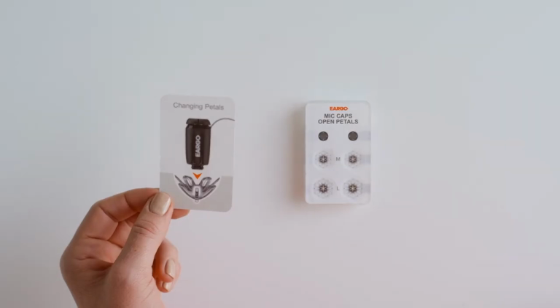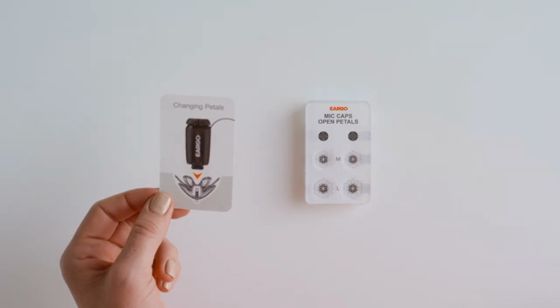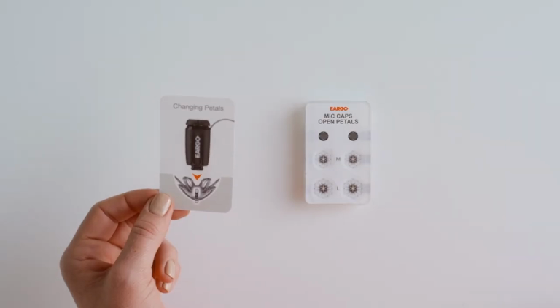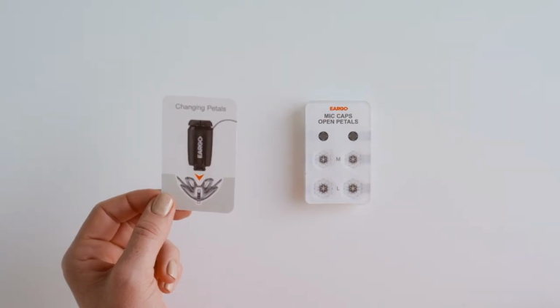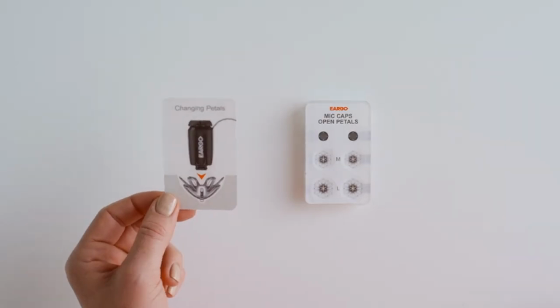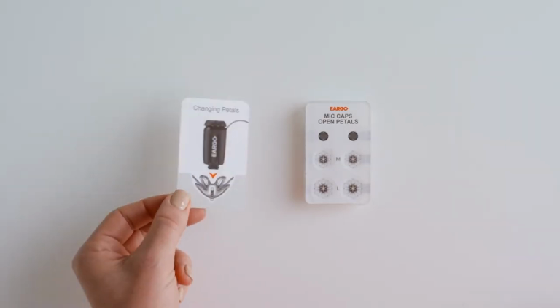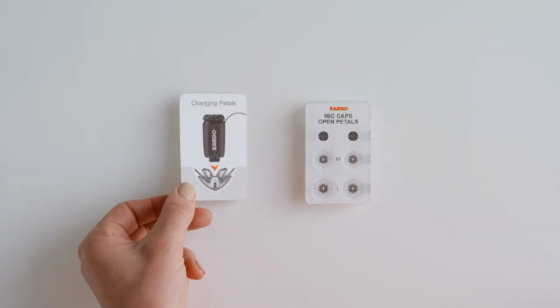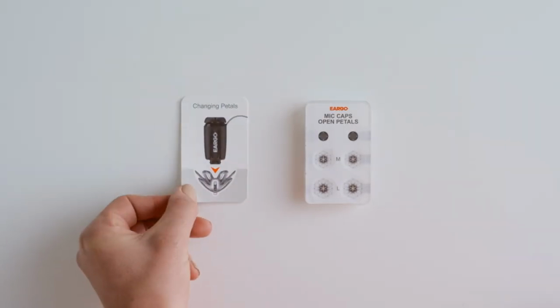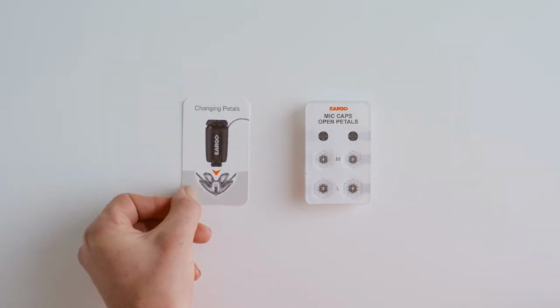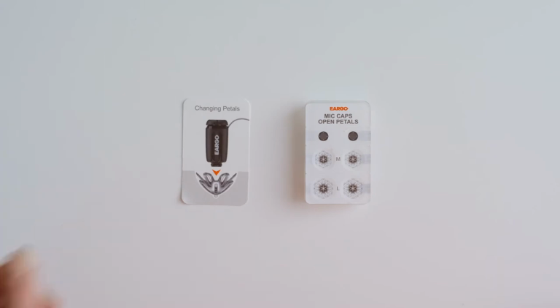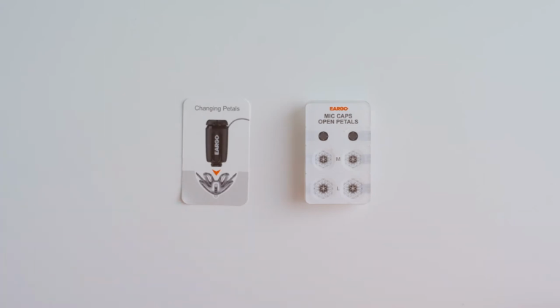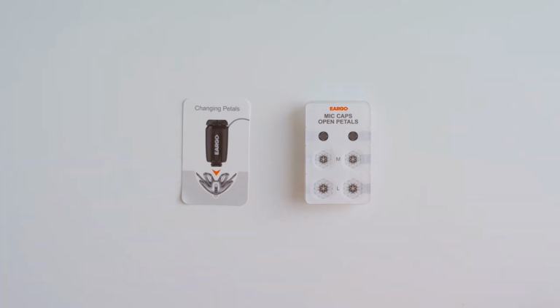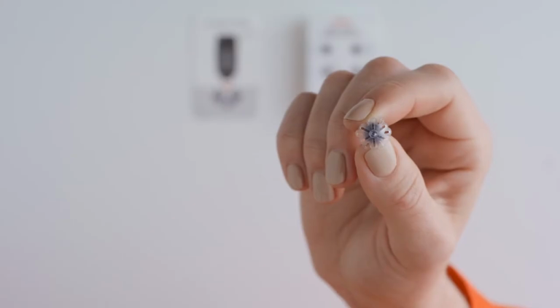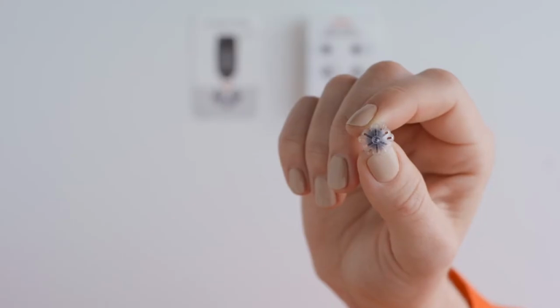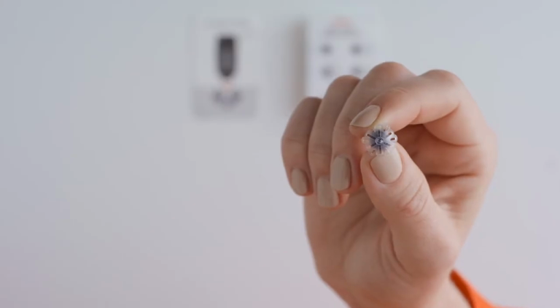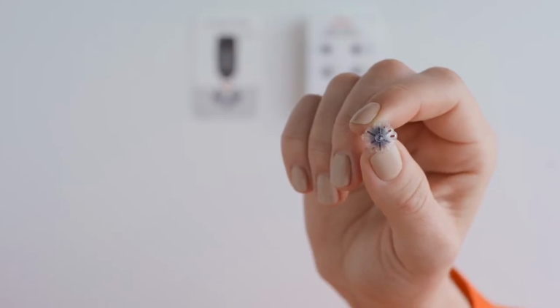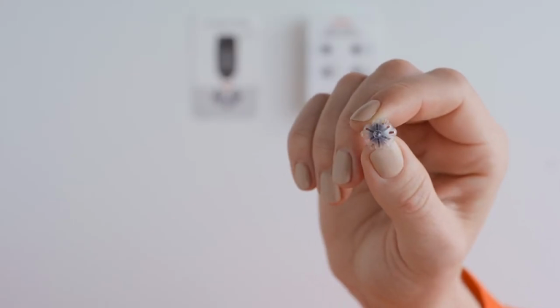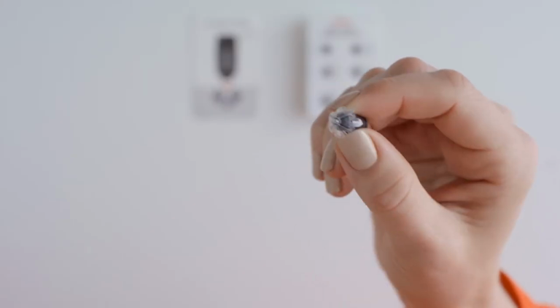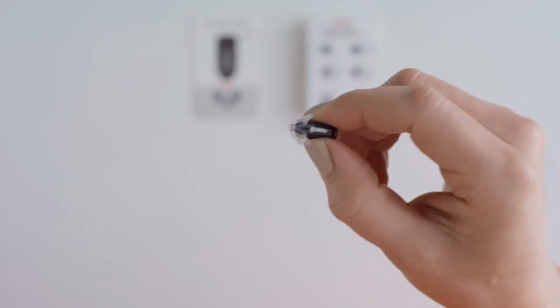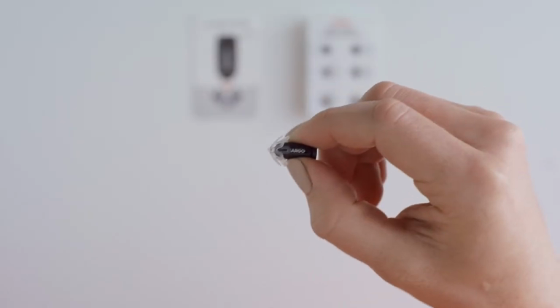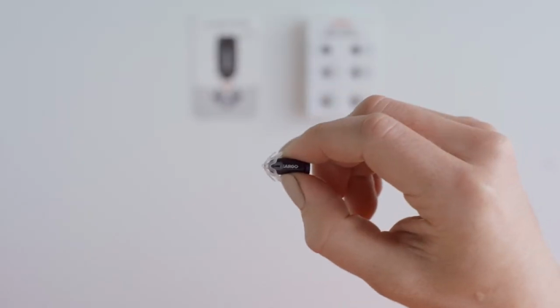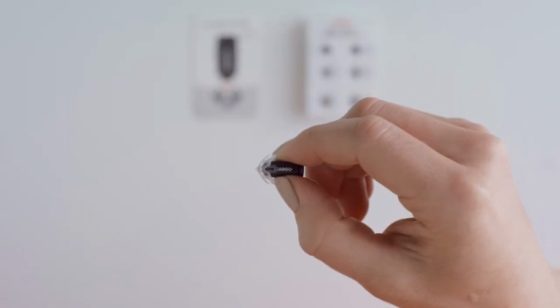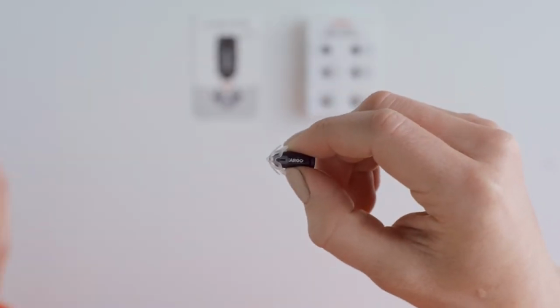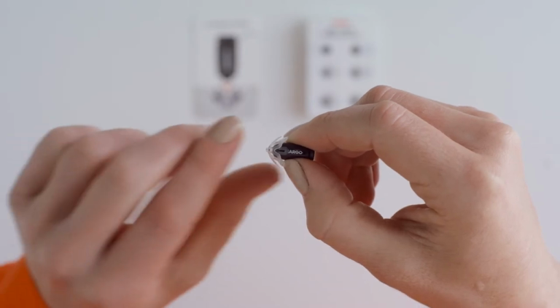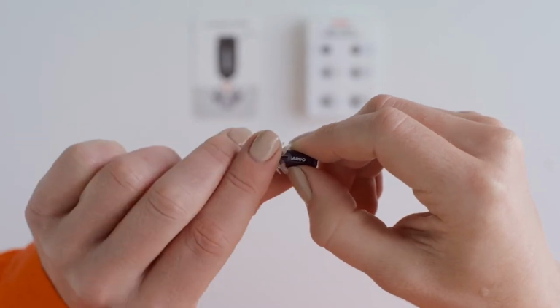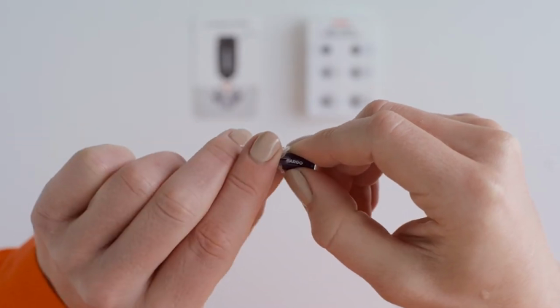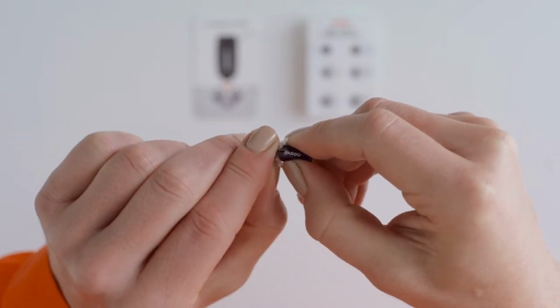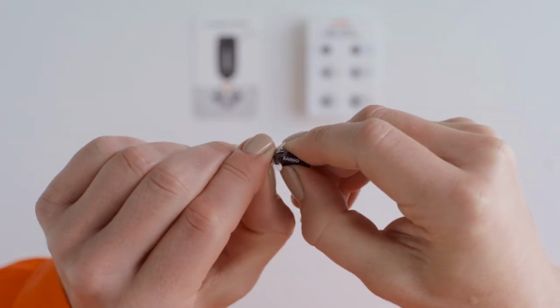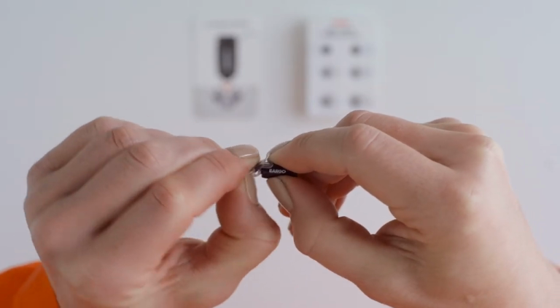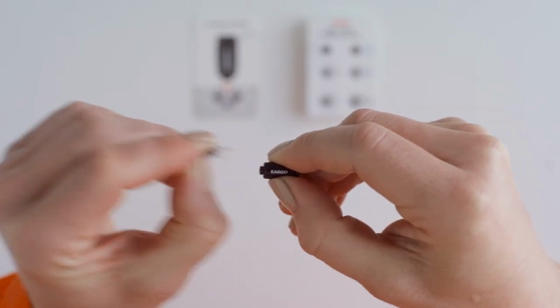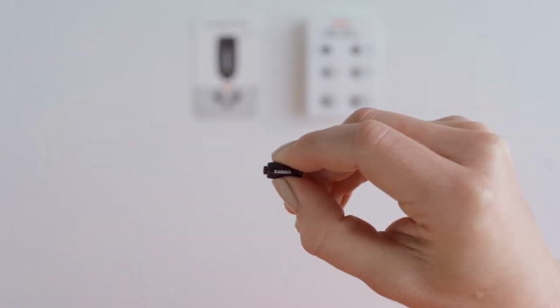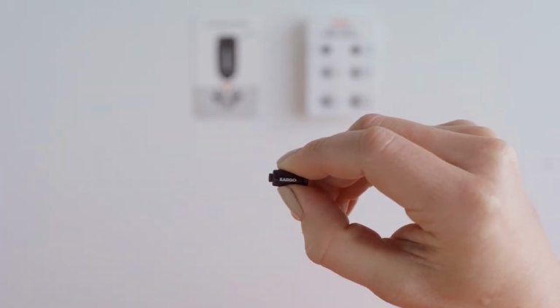To change pedals, you'll first need to remove the one that's on your Eargo device. Hold the device firmly around its middle. With your other hand, grasp both layers of the pedal and peel it away.